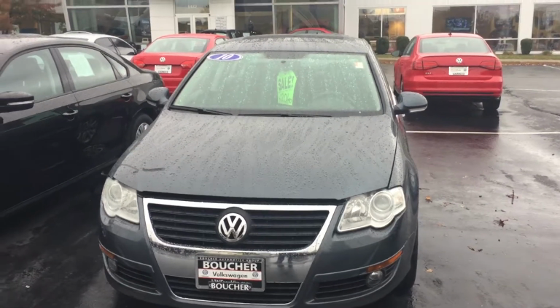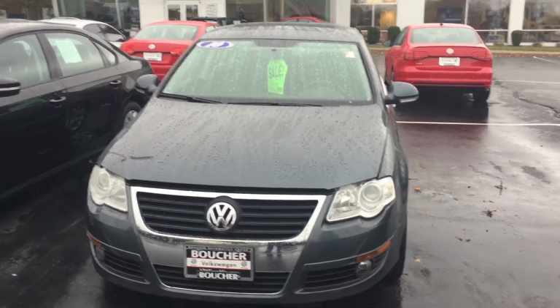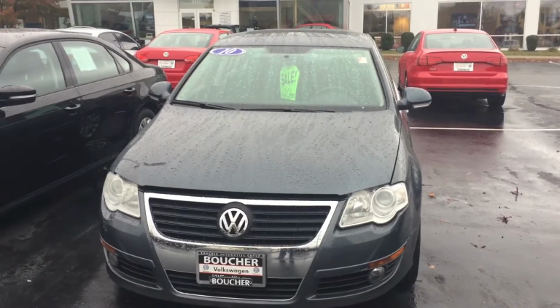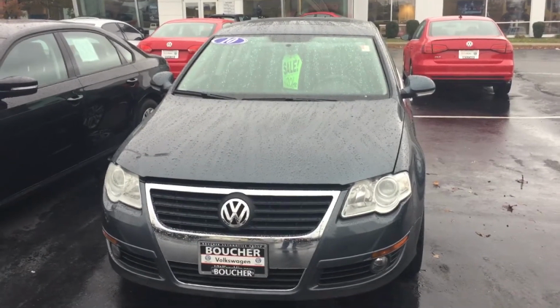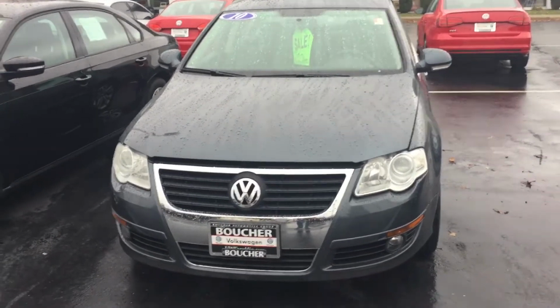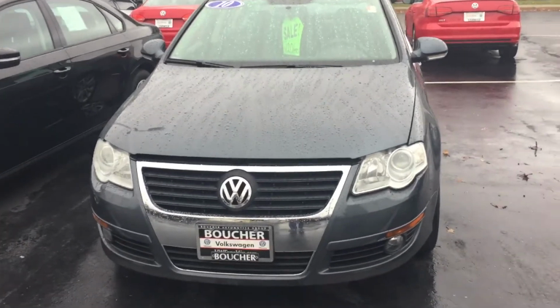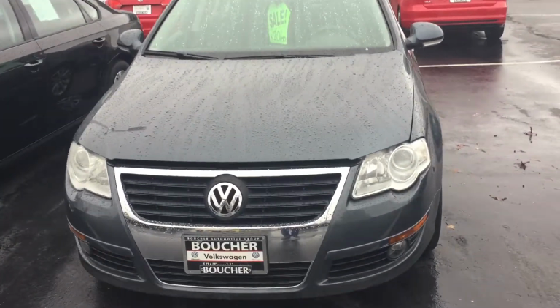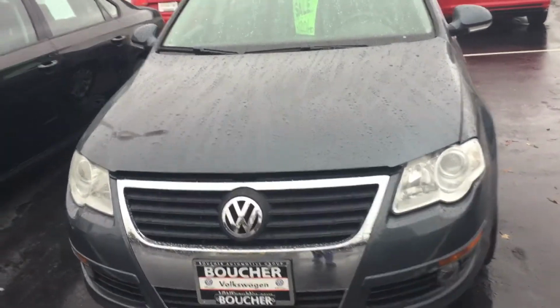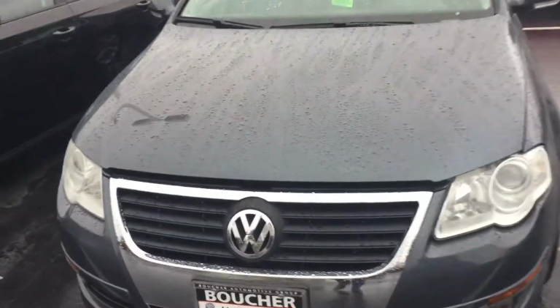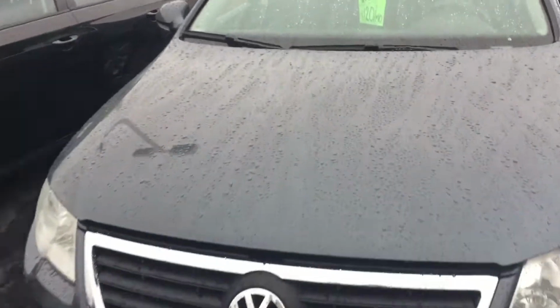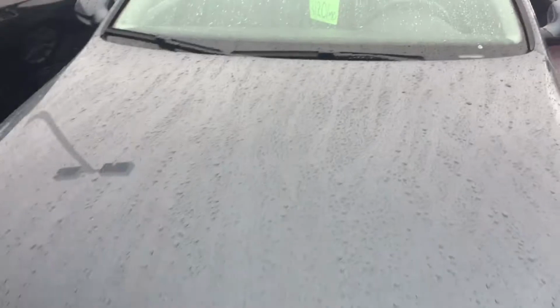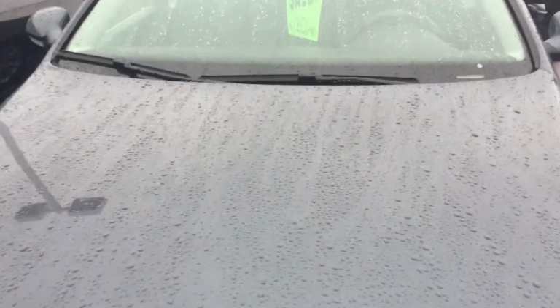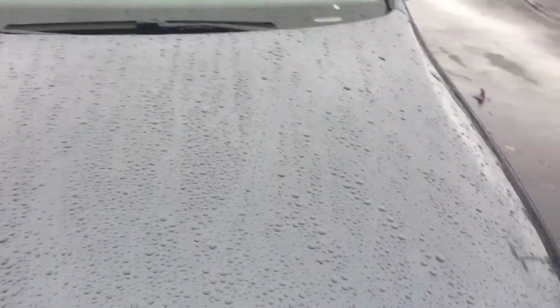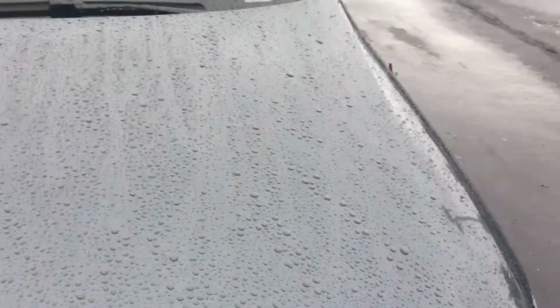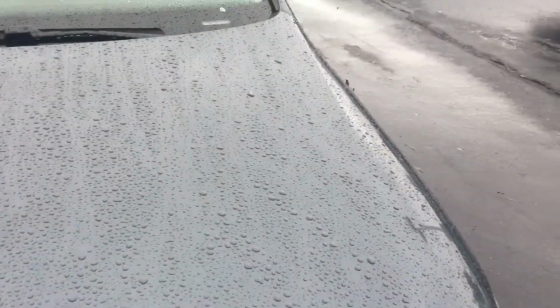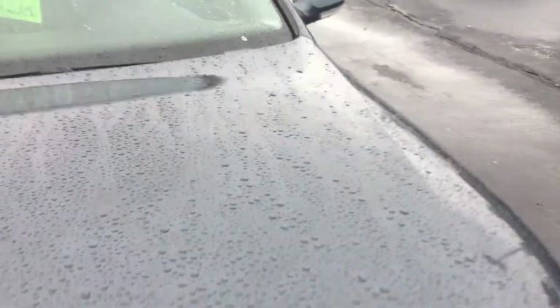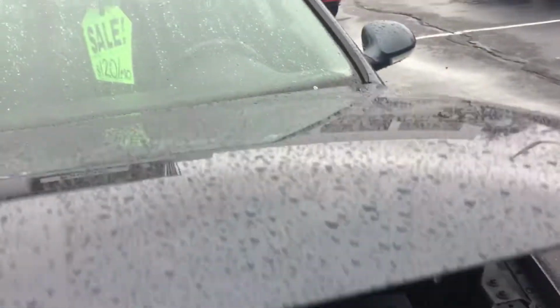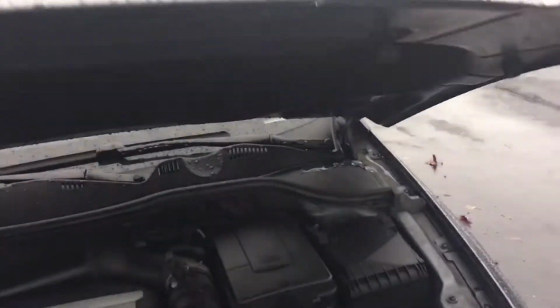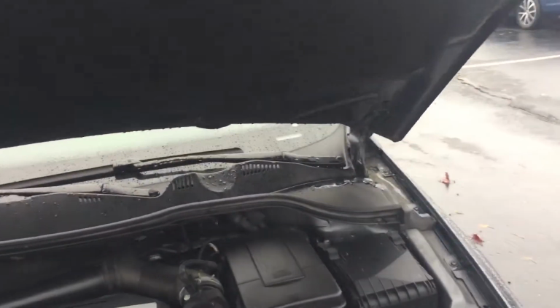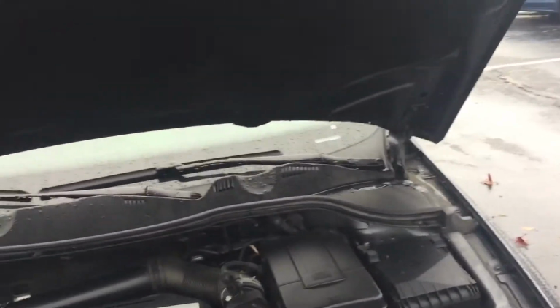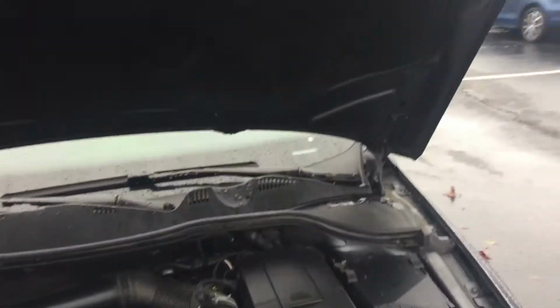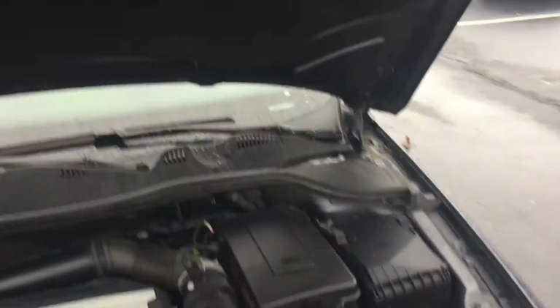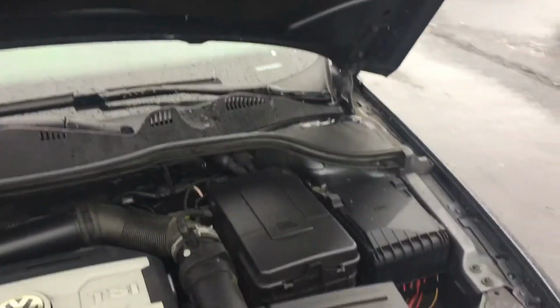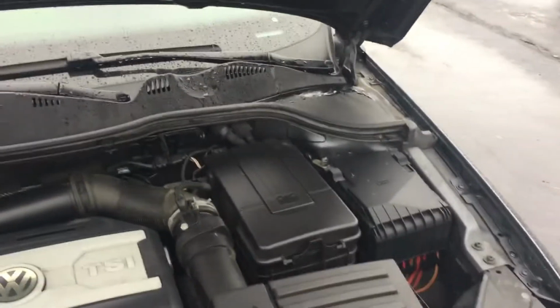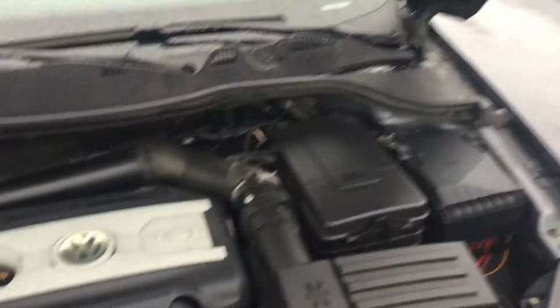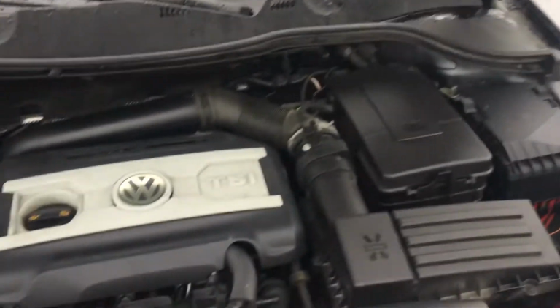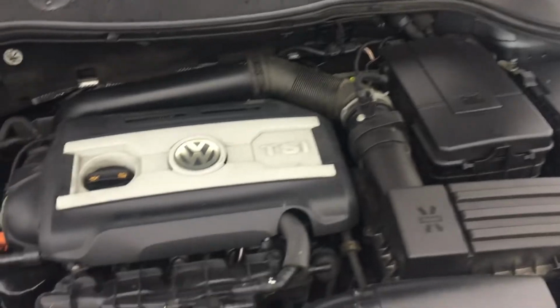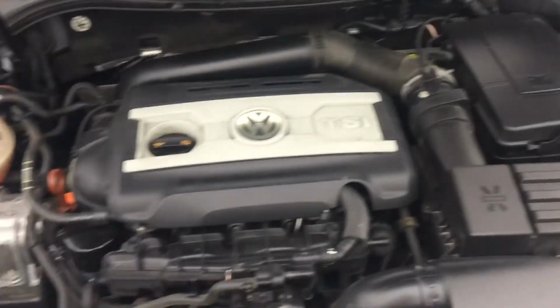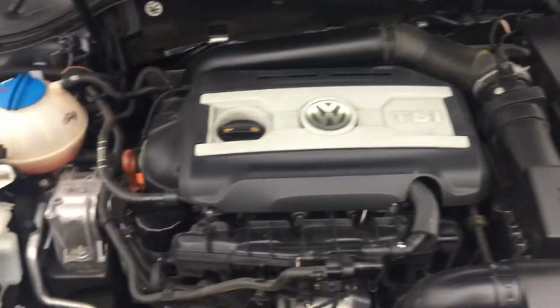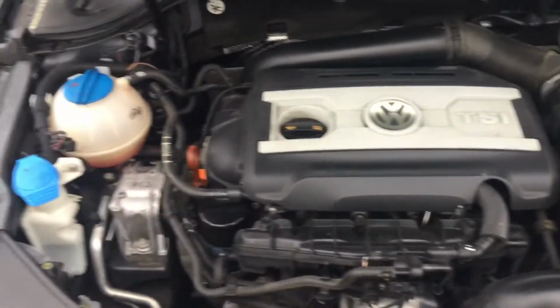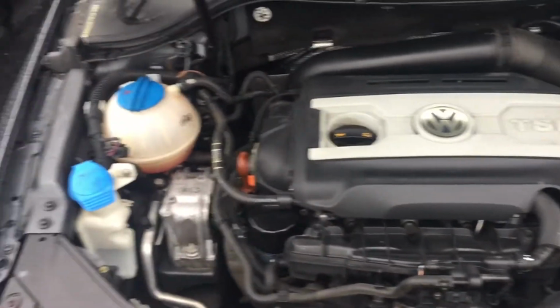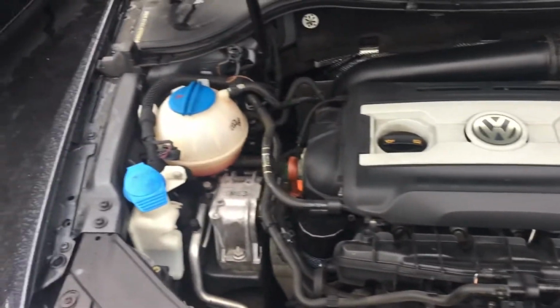Here's our 2010 Volkswagen Passat — a real clean car. It has a clean Carfax report, no accidents, nothing negative on there. This has the 2-liter turbo engine, the TSI.